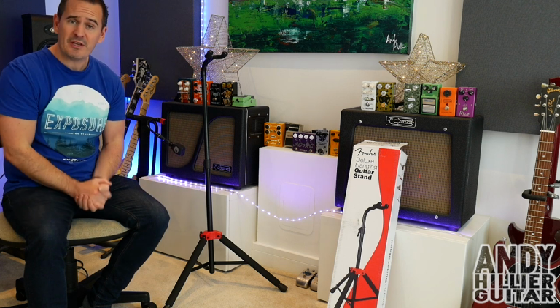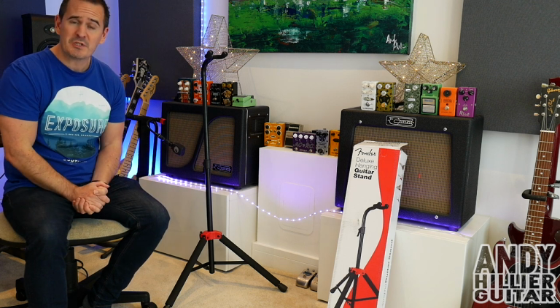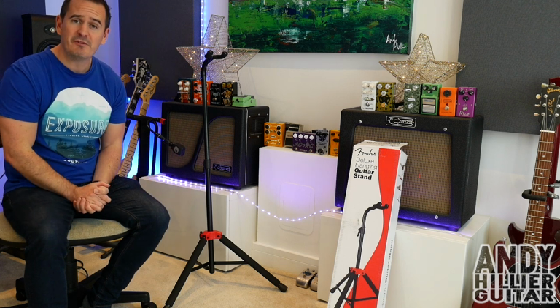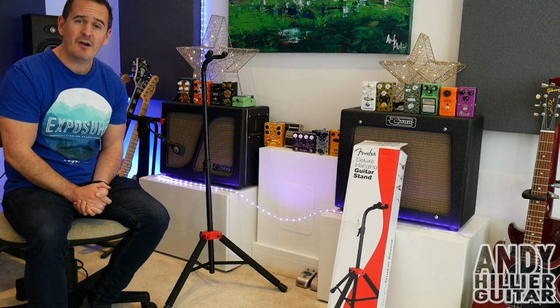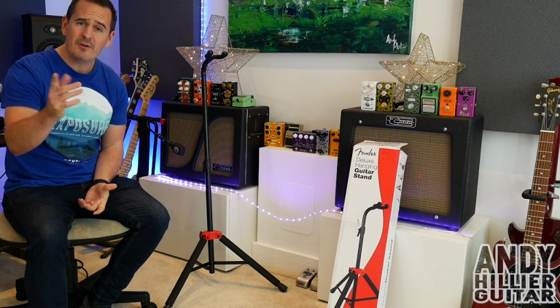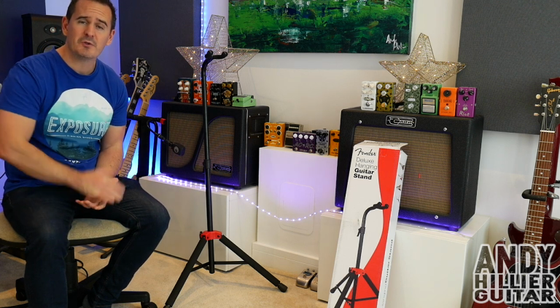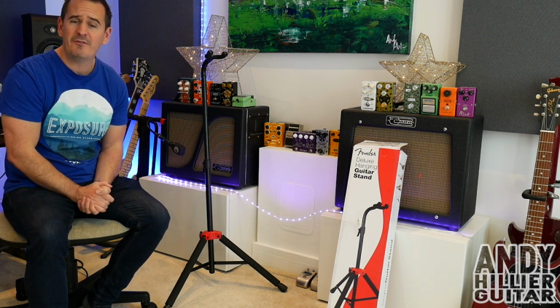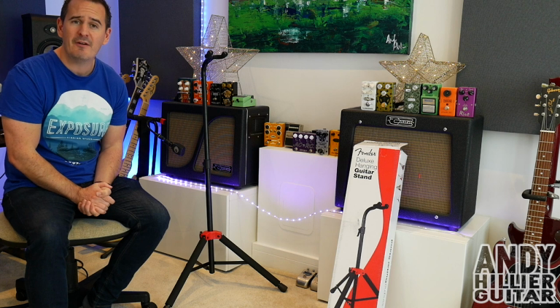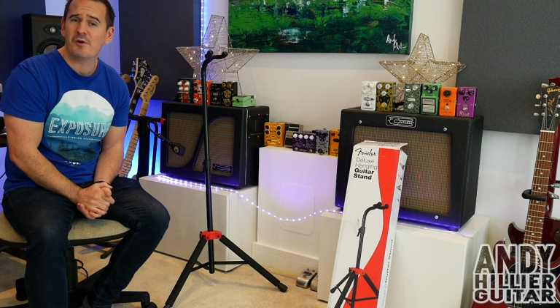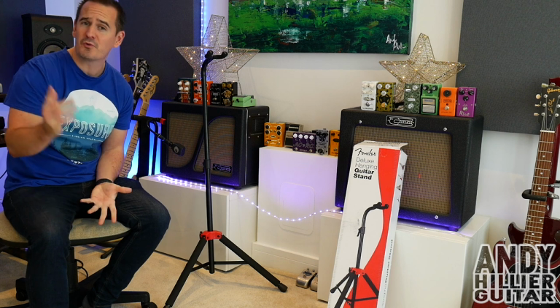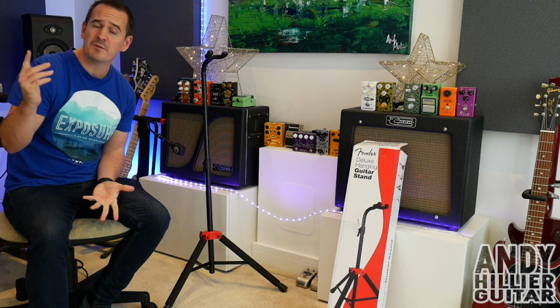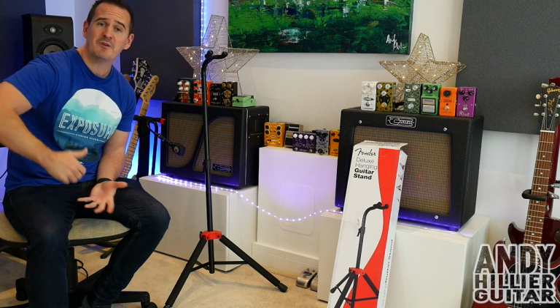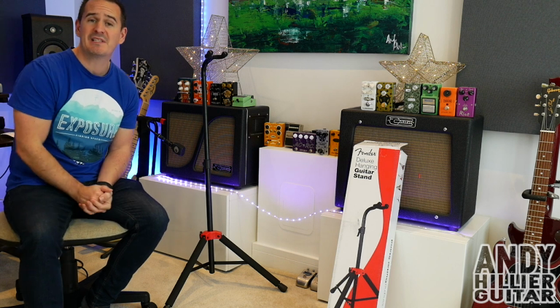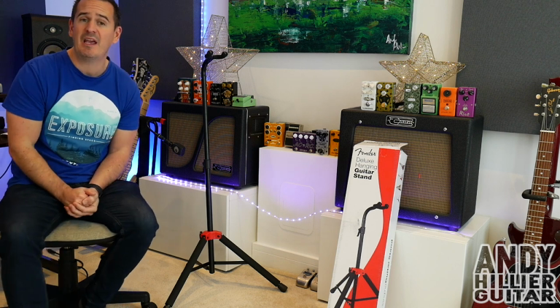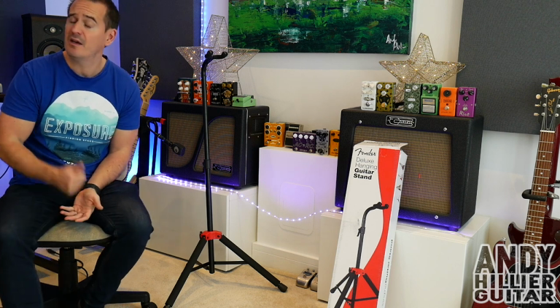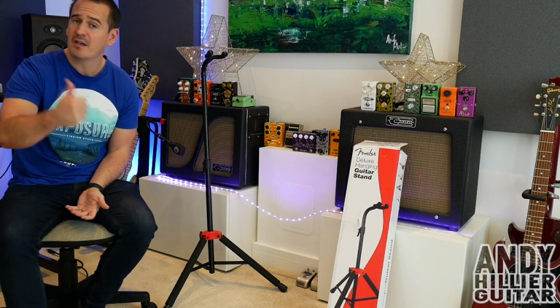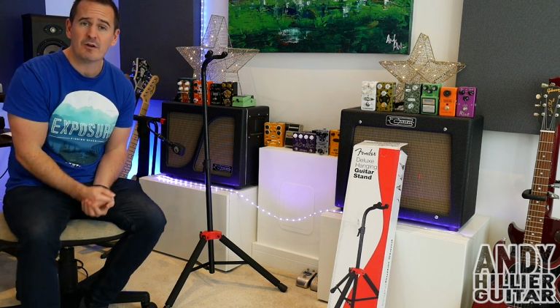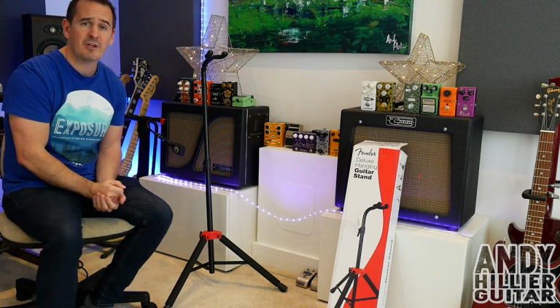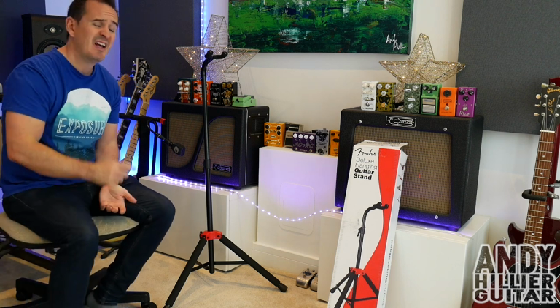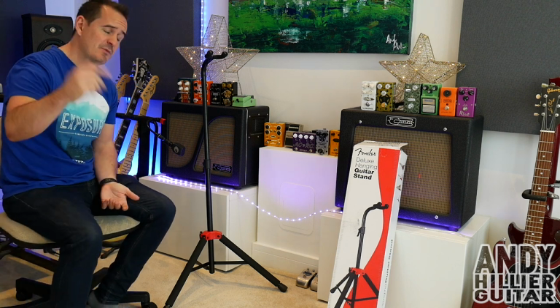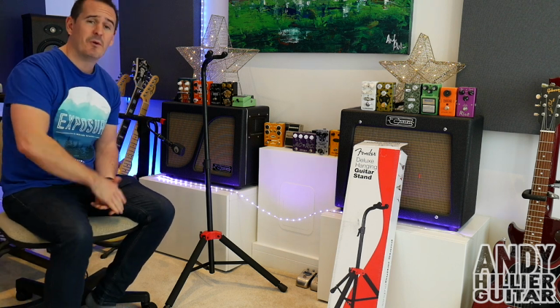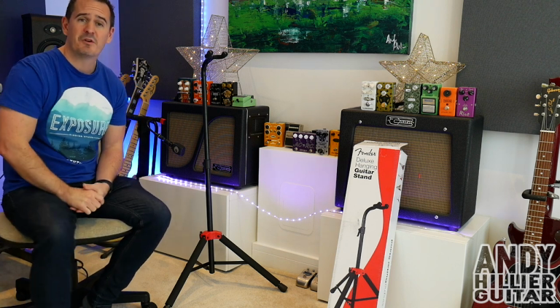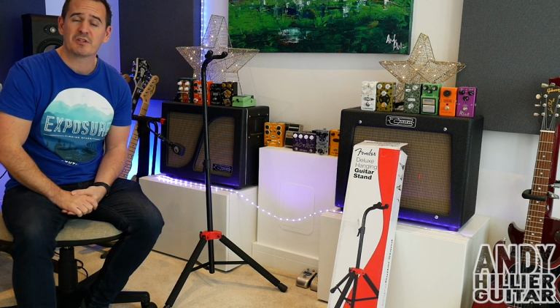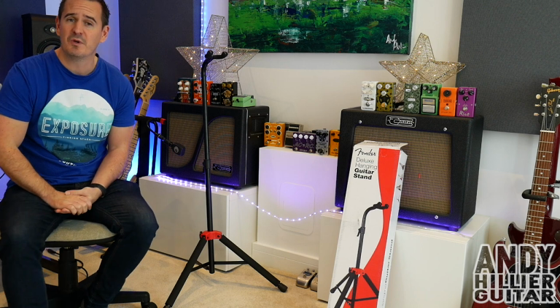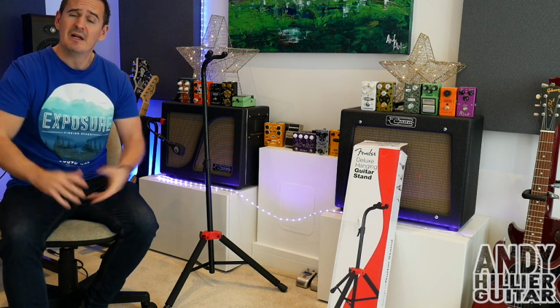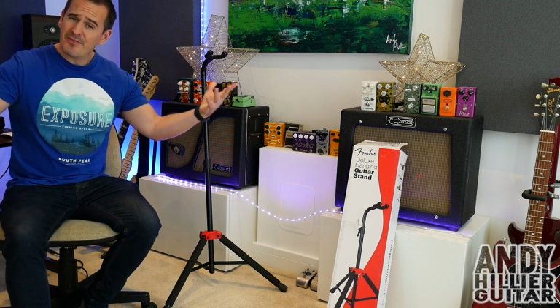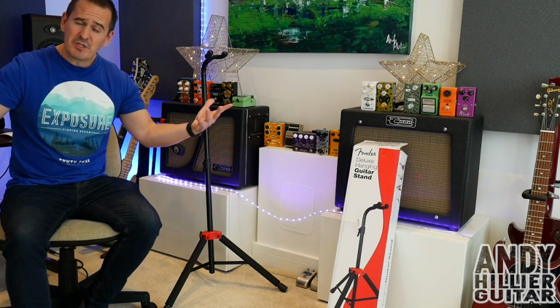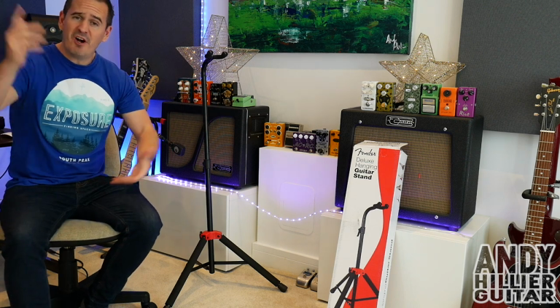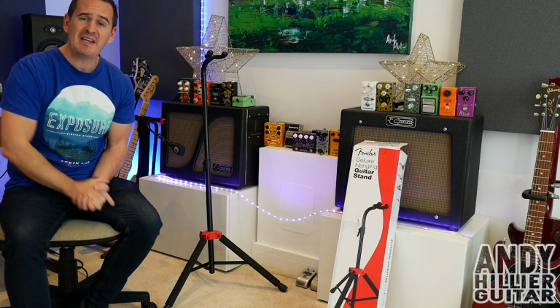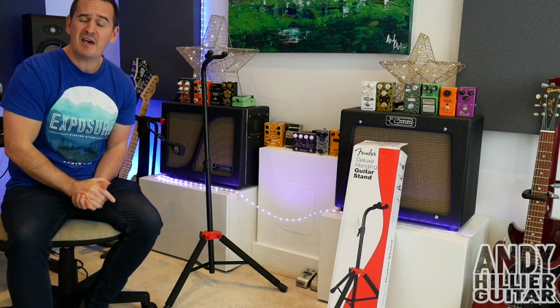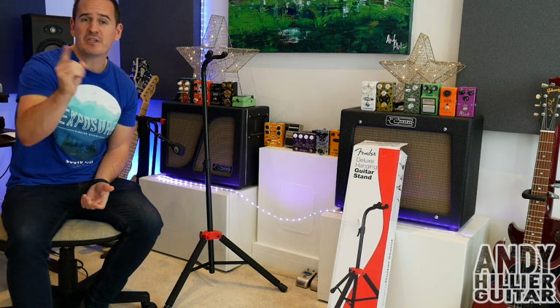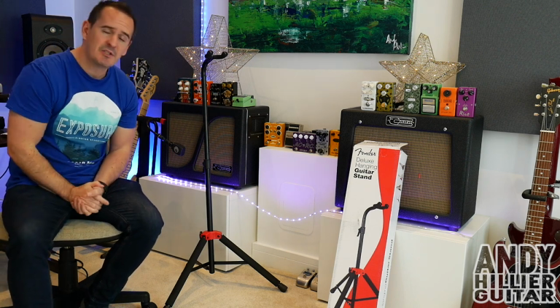Thanks for watching this little video. Hopefully you've enjoyed it. If you have, if you wouldn't mind subscribing to my channel — Andy Hillier — give me a like on the video and leave me some comments in the comment section as well. Thanks for watching. I've been Andy Hillier and I'll see you next time.